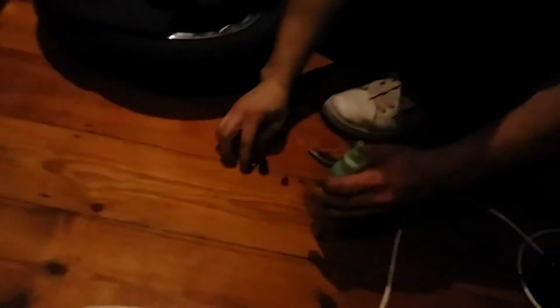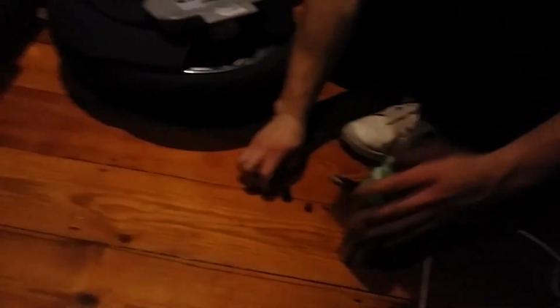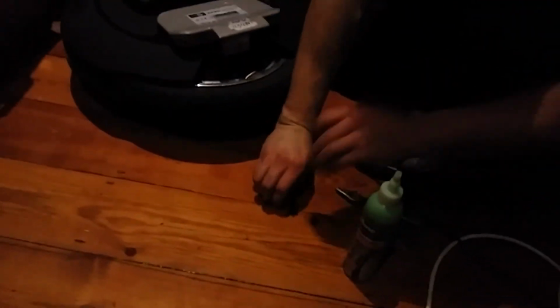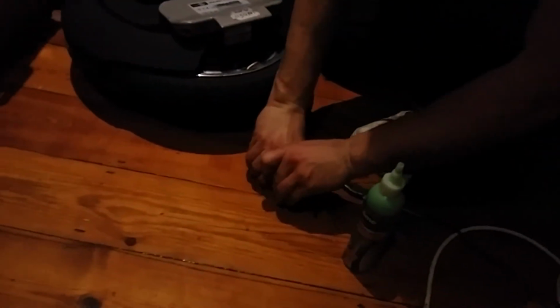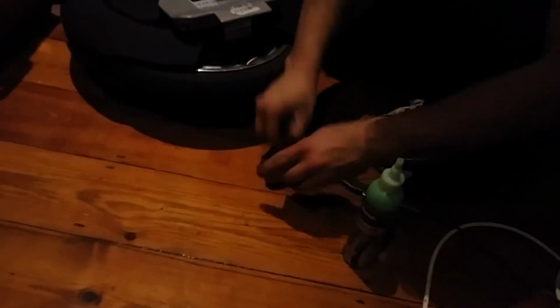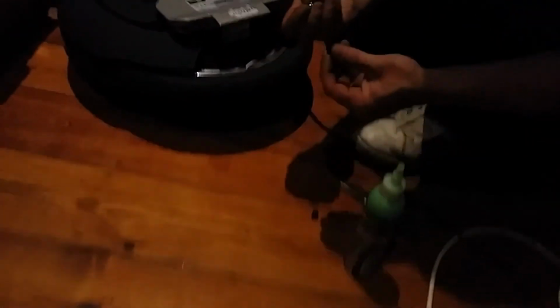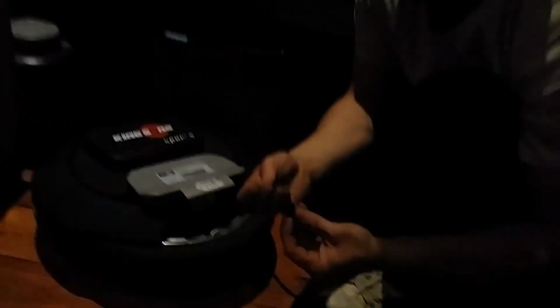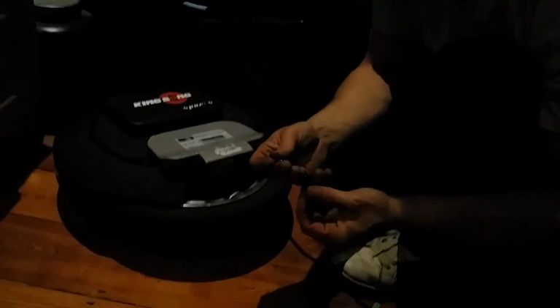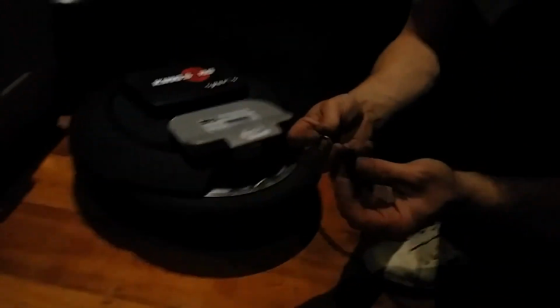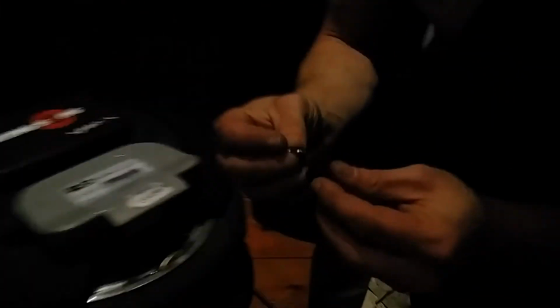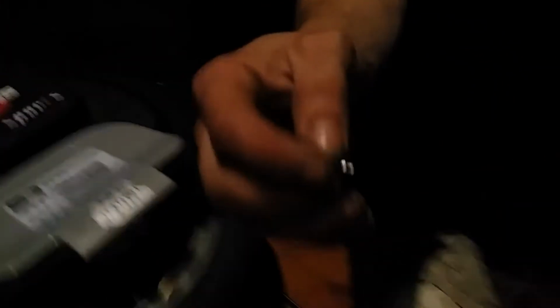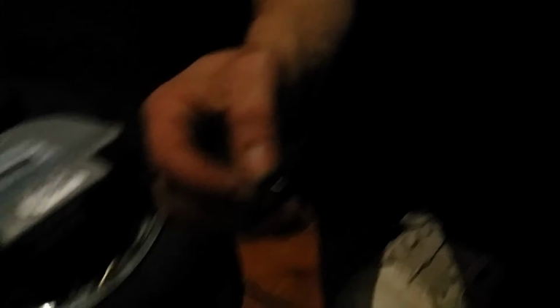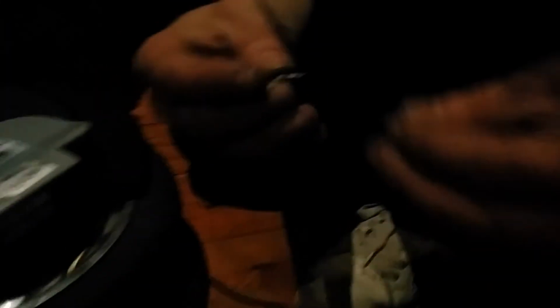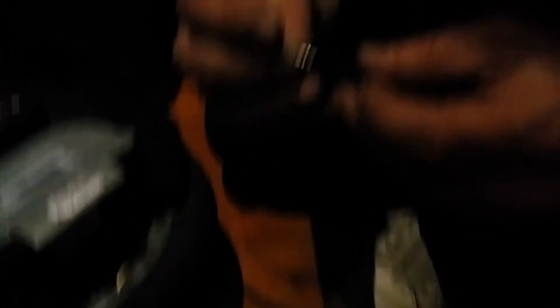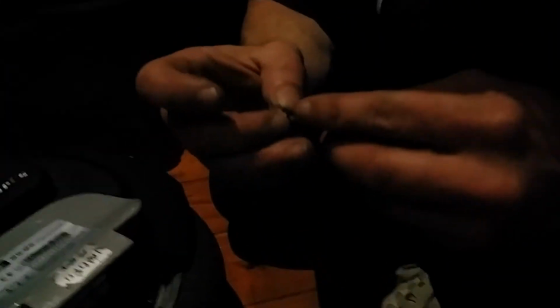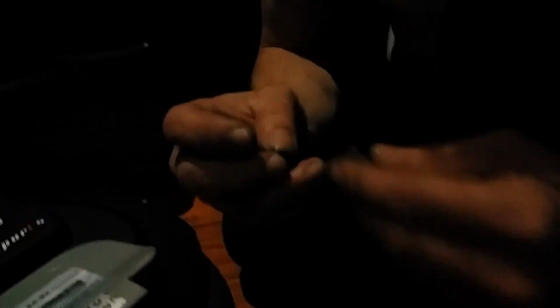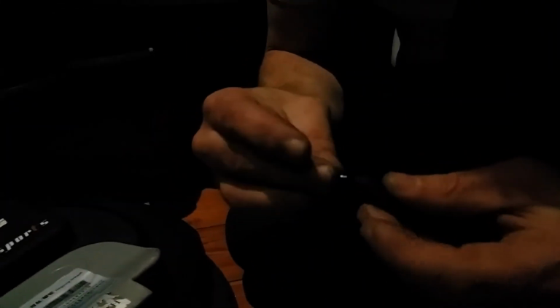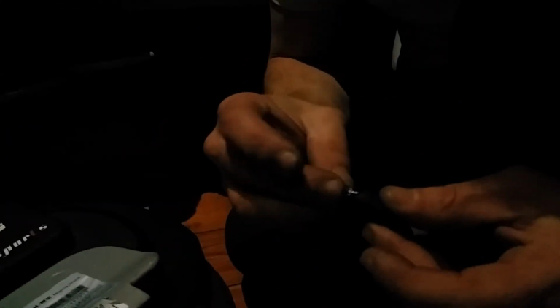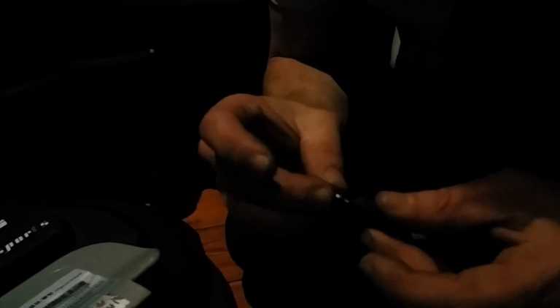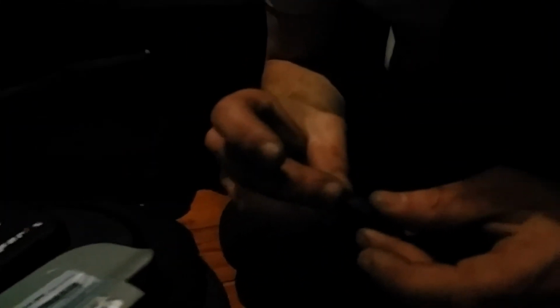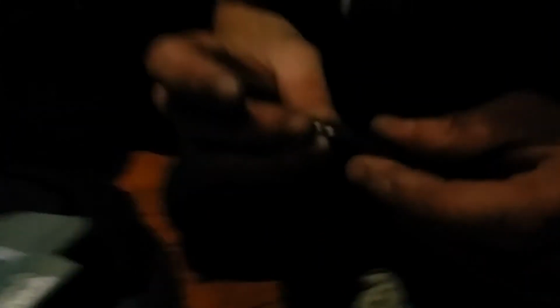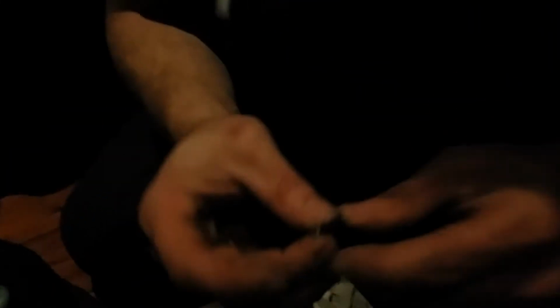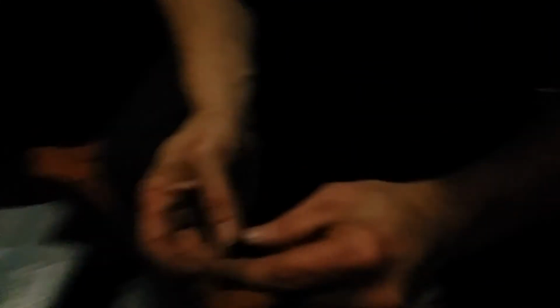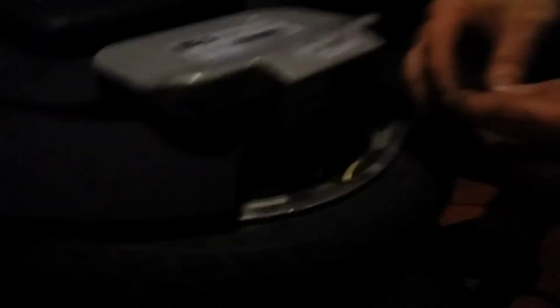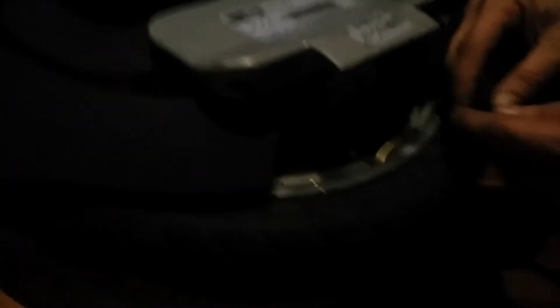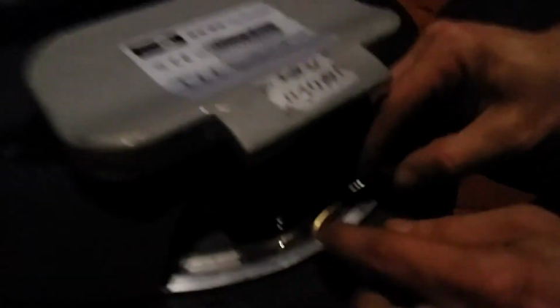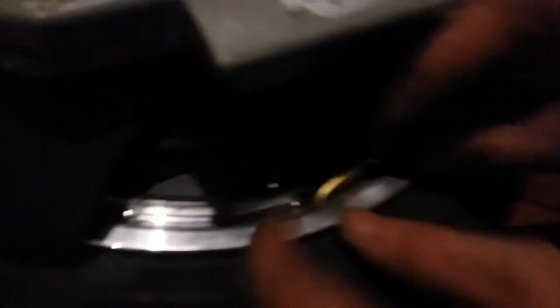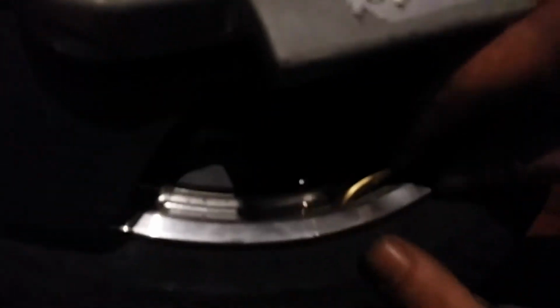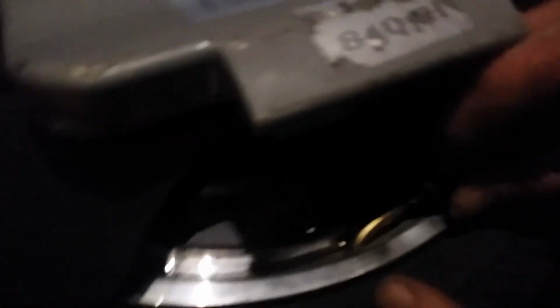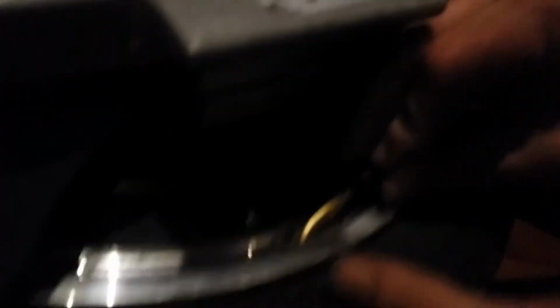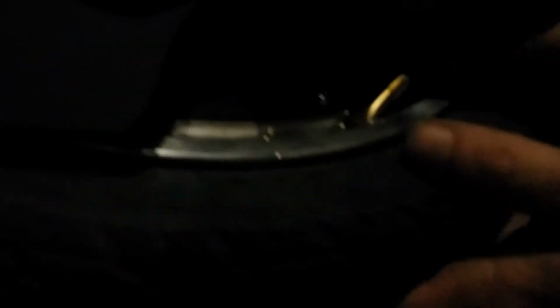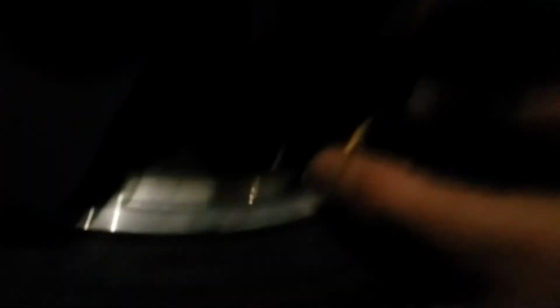Once you've done that, use your valve key, which is the lid, and screw the valve back in.